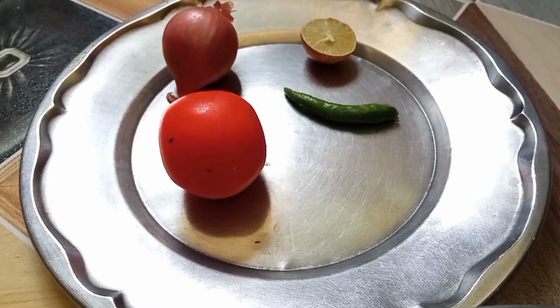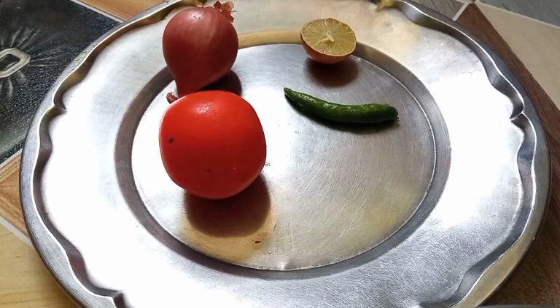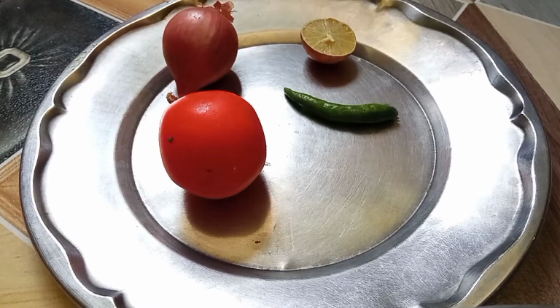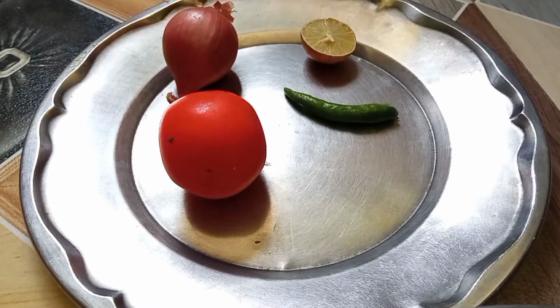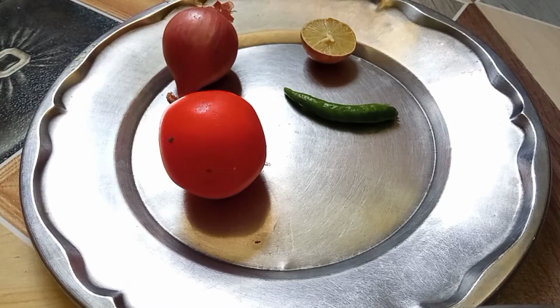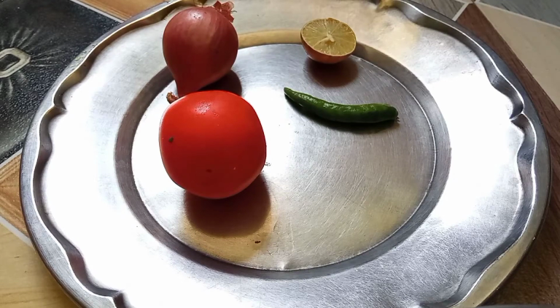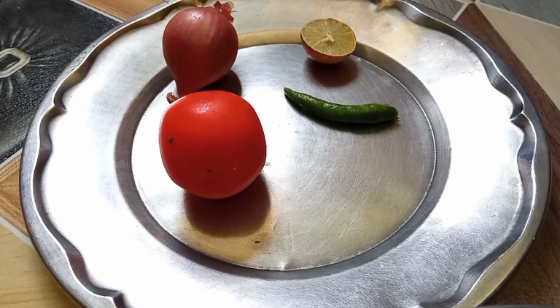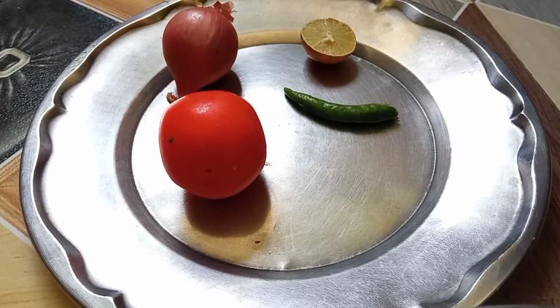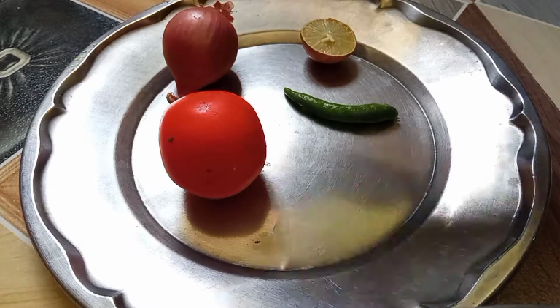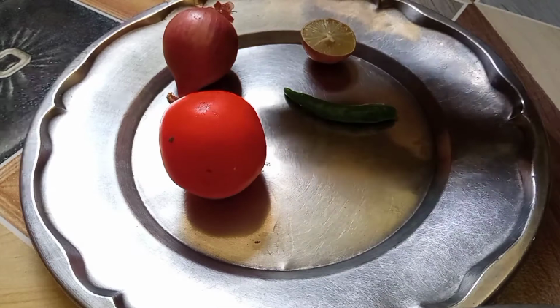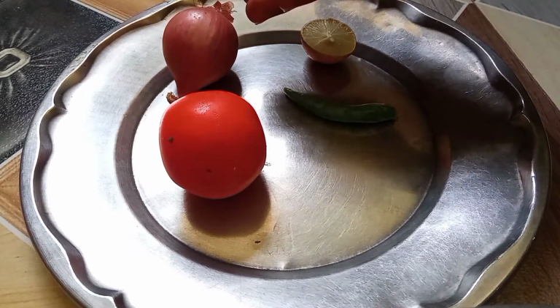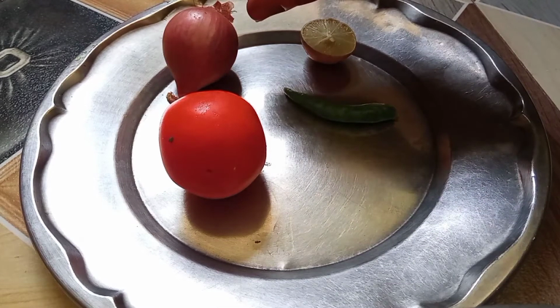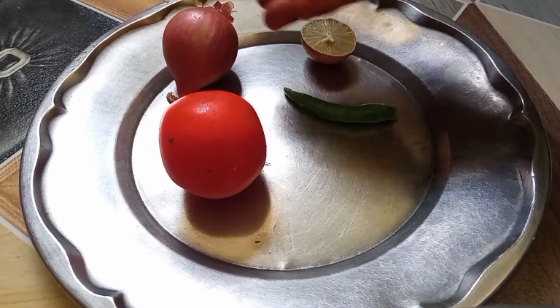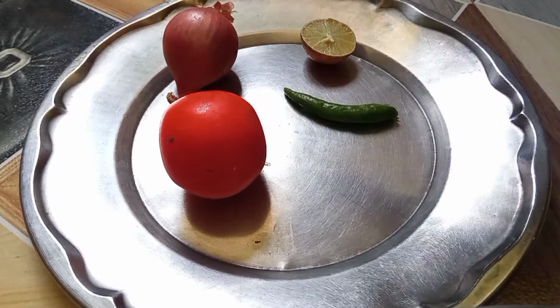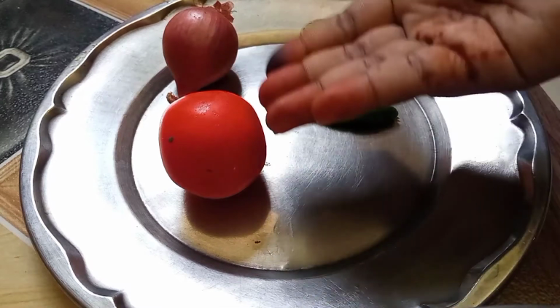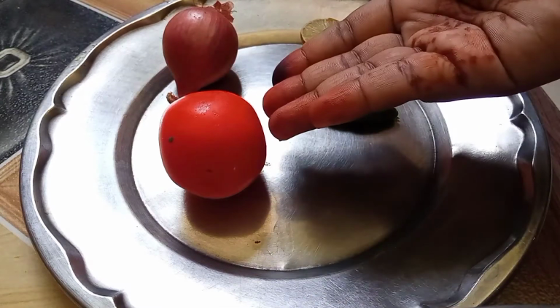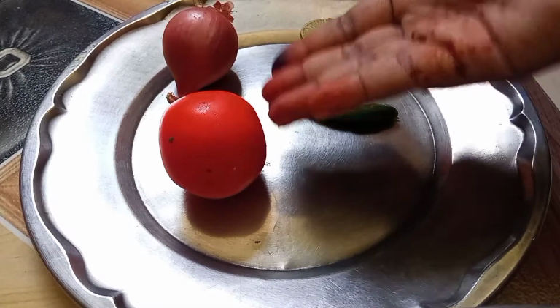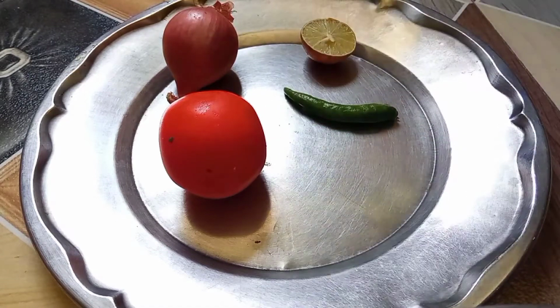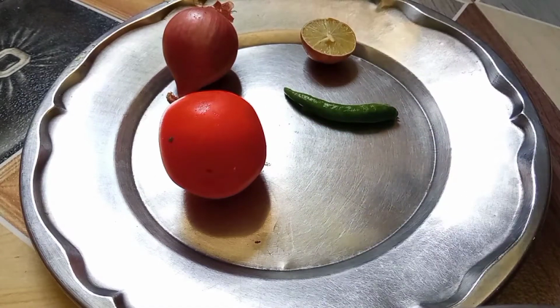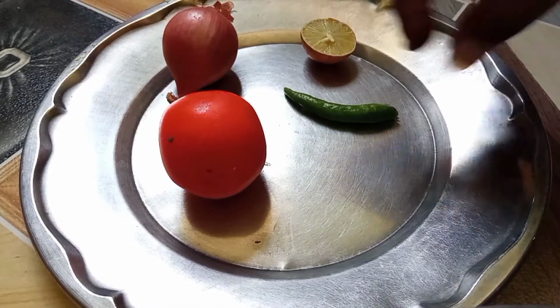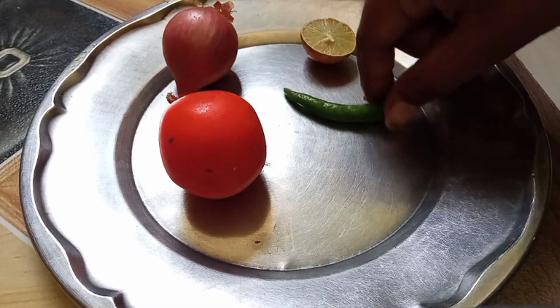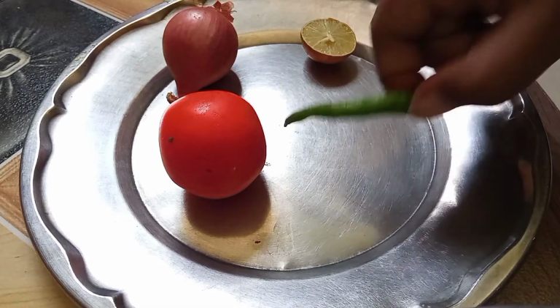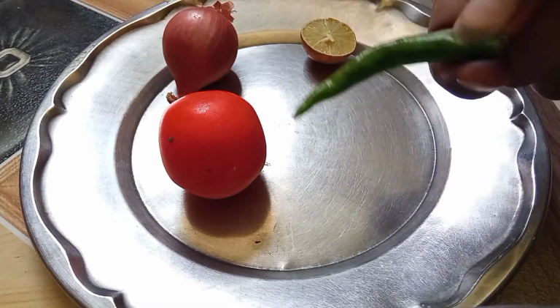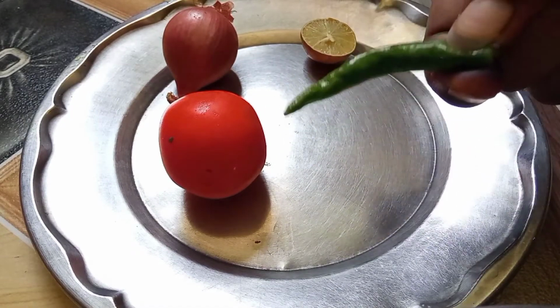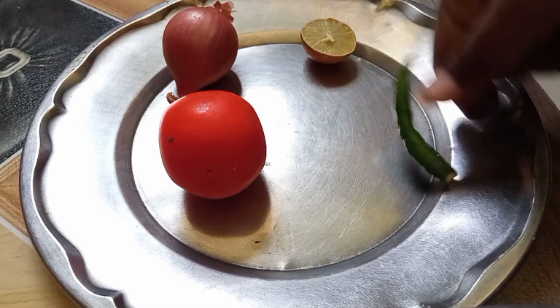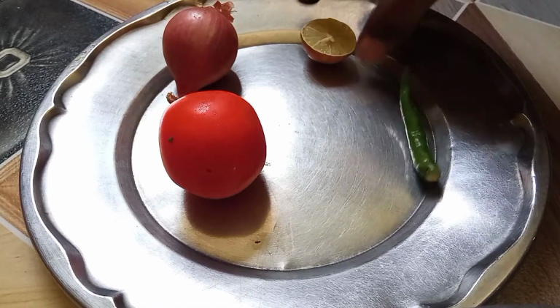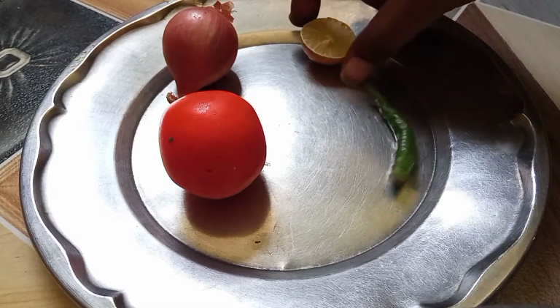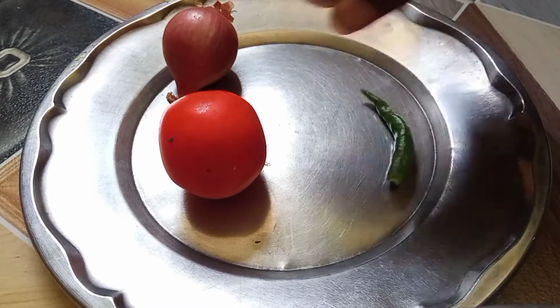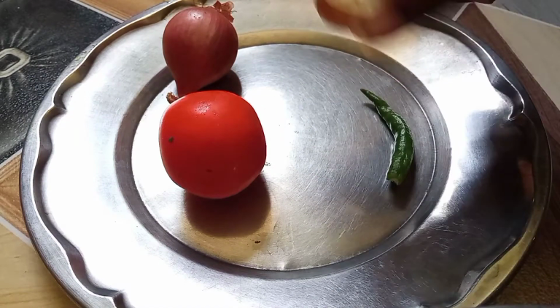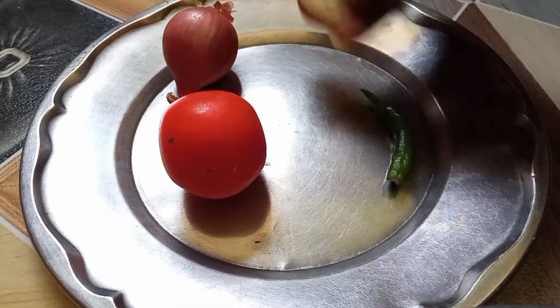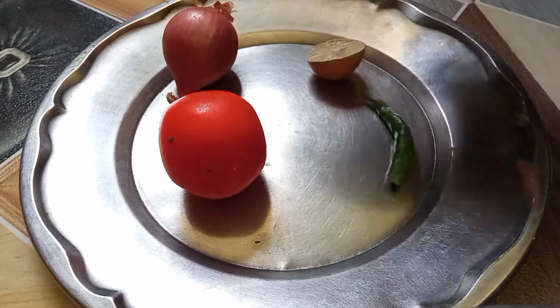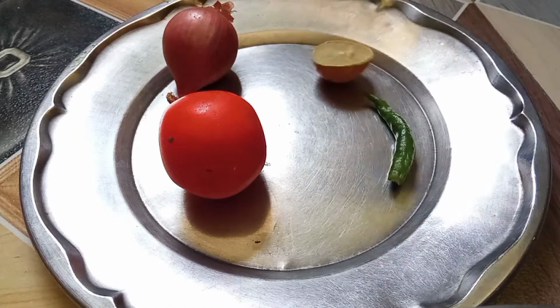It's a street style, it's cool. So, what are we making? We're making a fried rice dish.